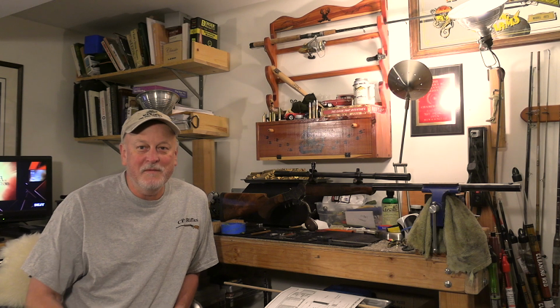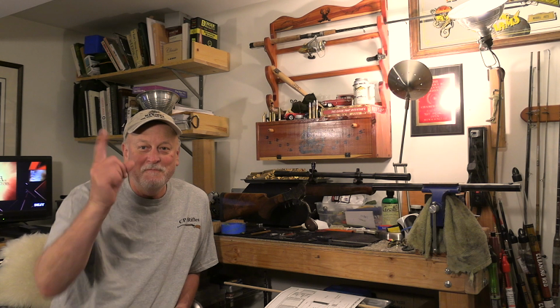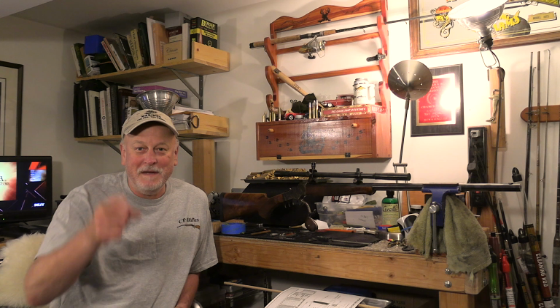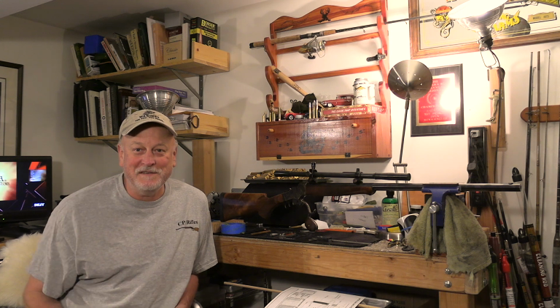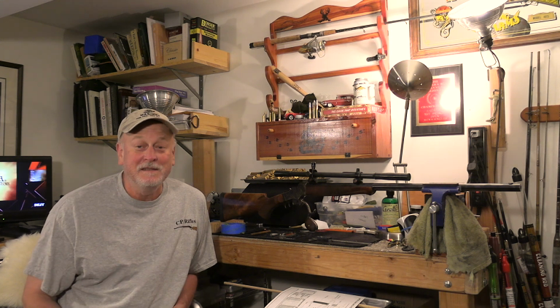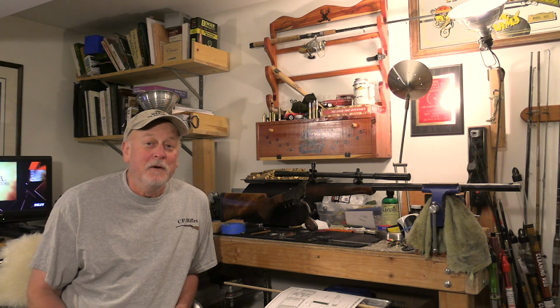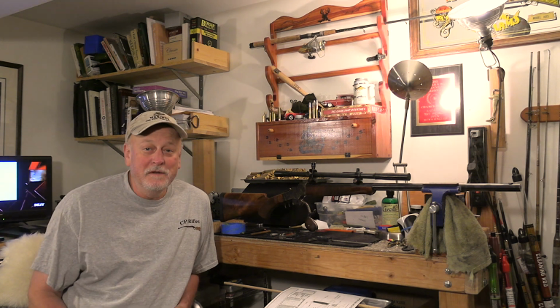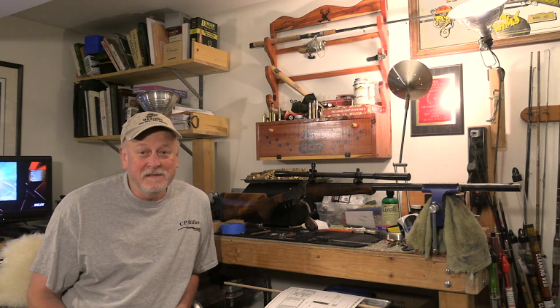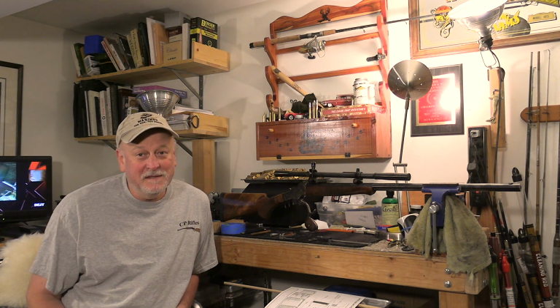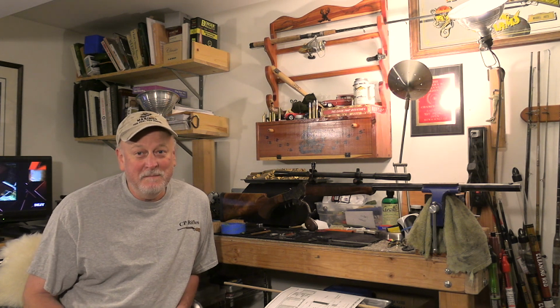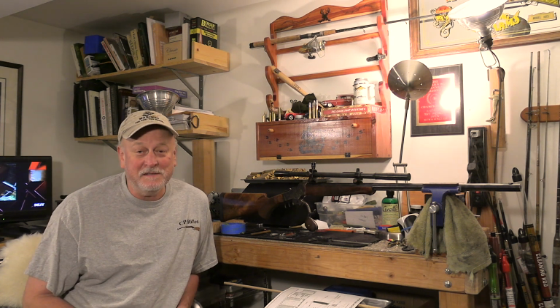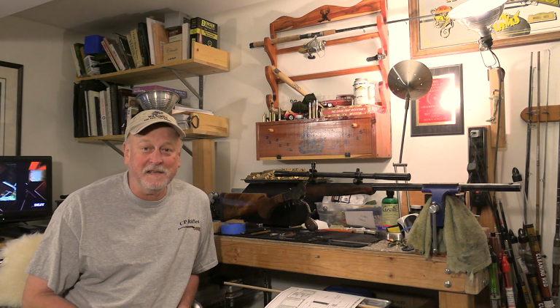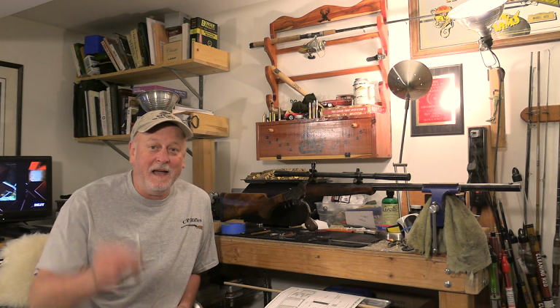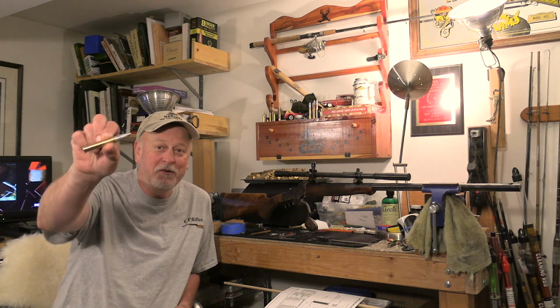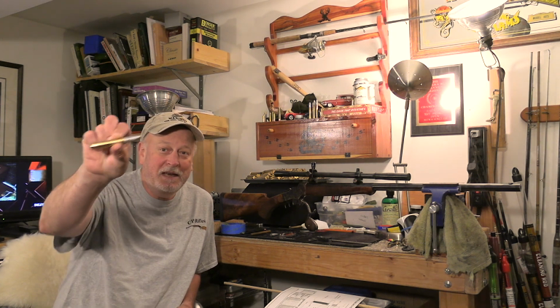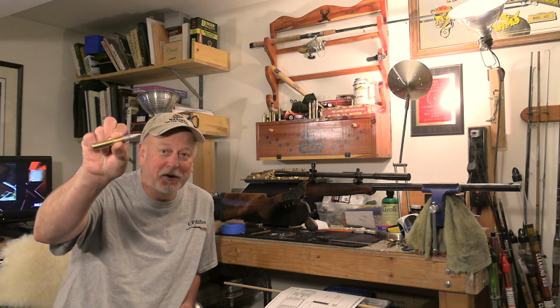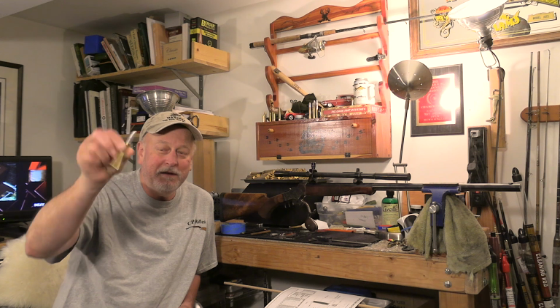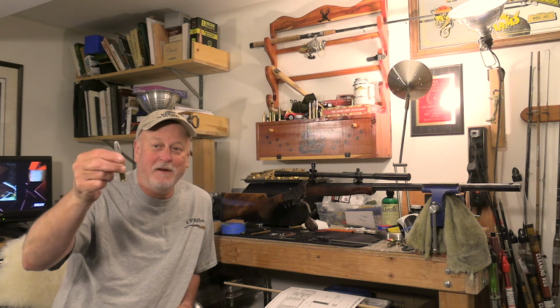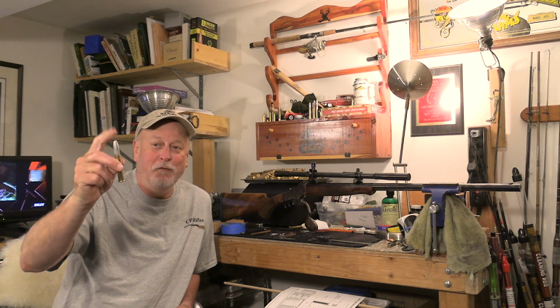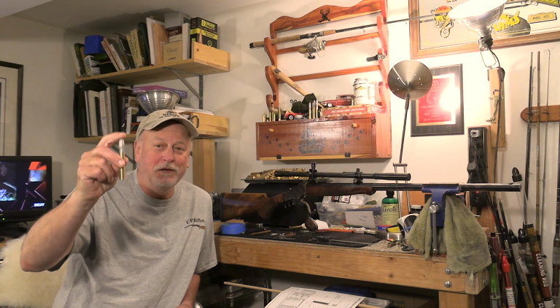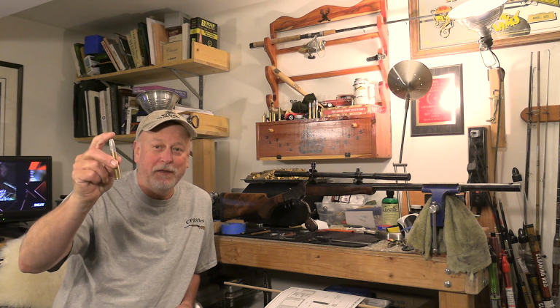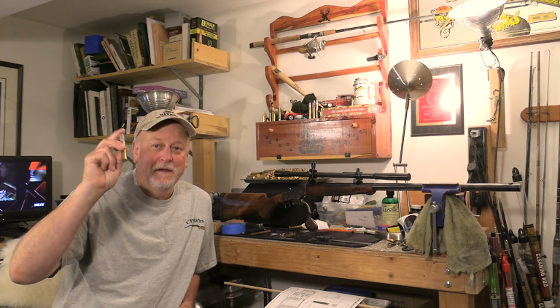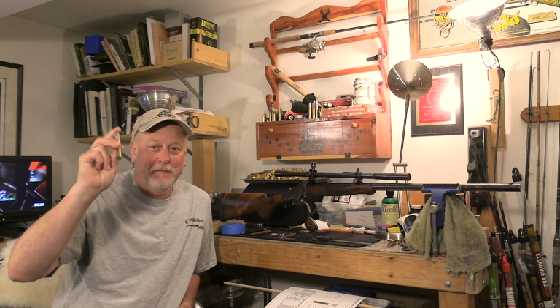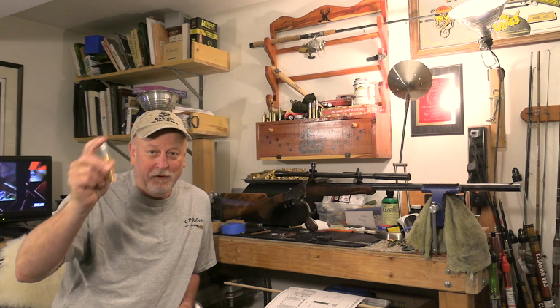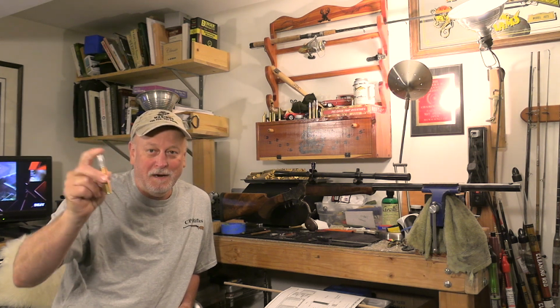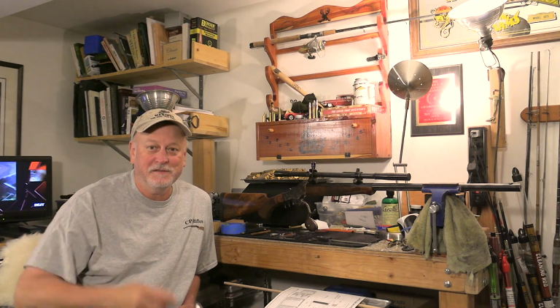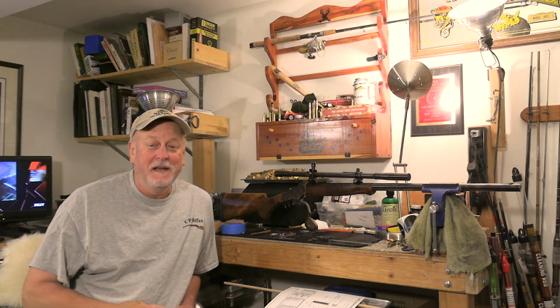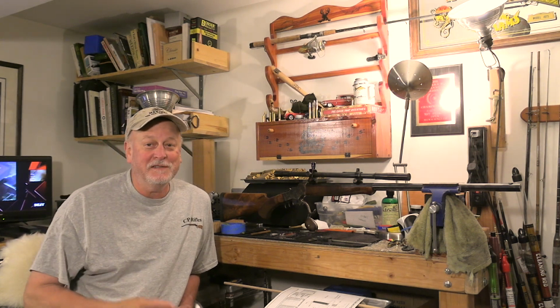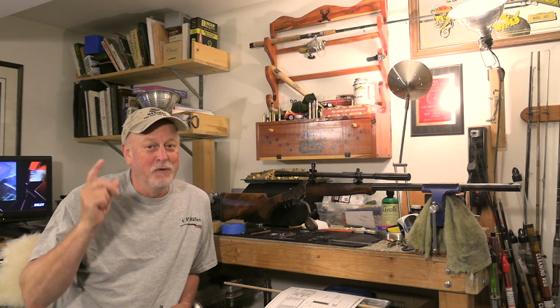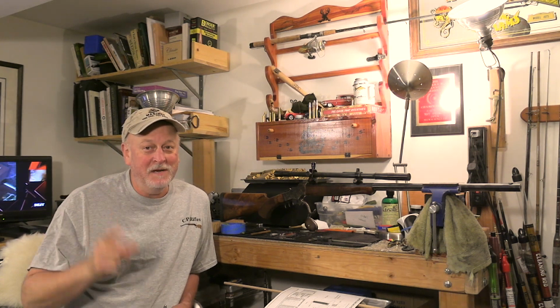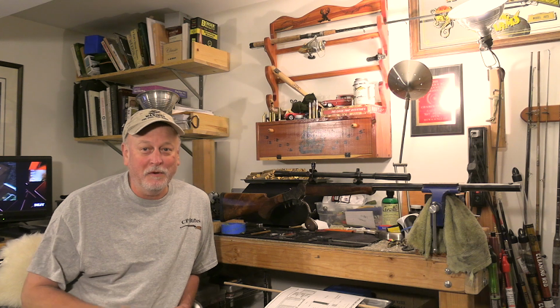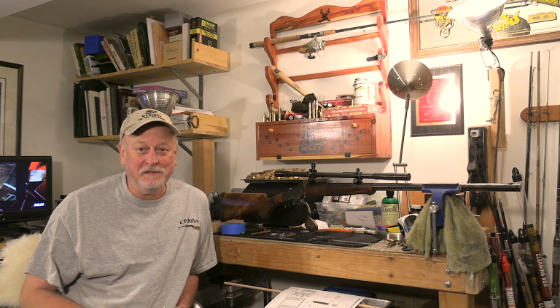Hey everybody, welcome back to the channel. One of you recently sent me a message asking how do we determine the overall length of our loaded rounds? And that's a really important question.